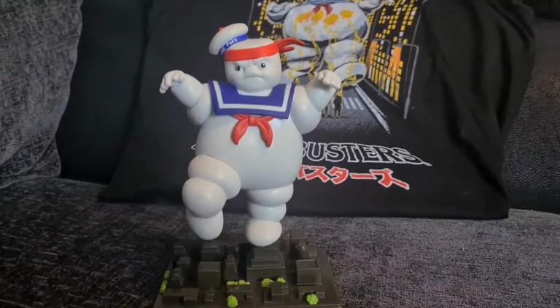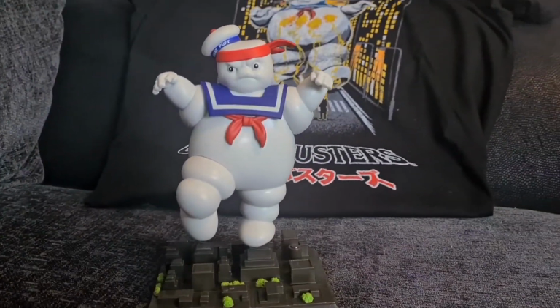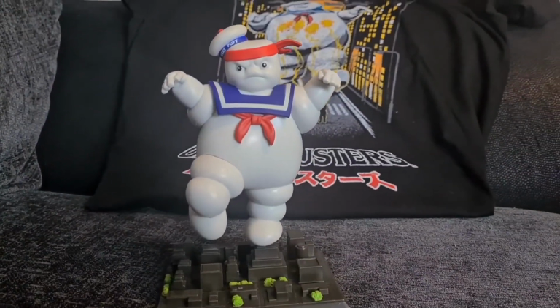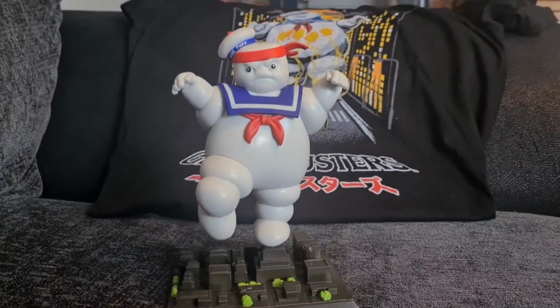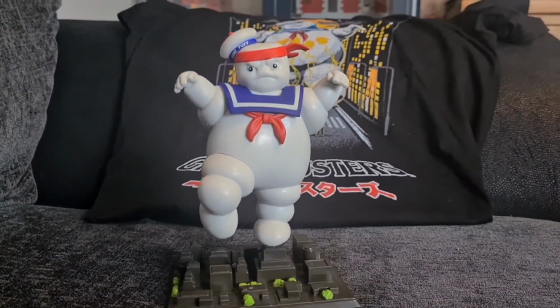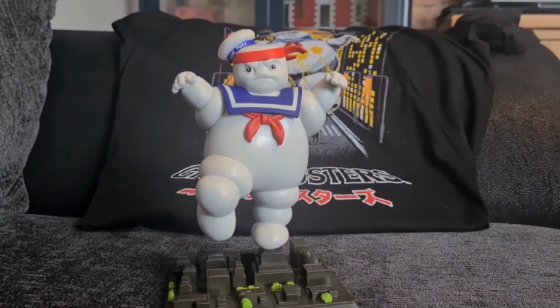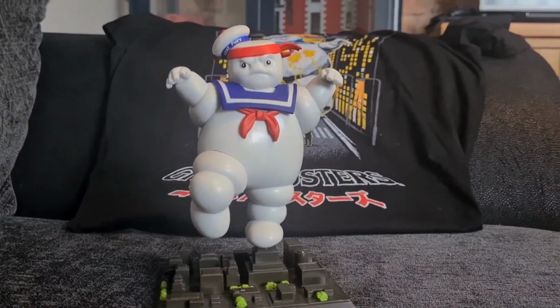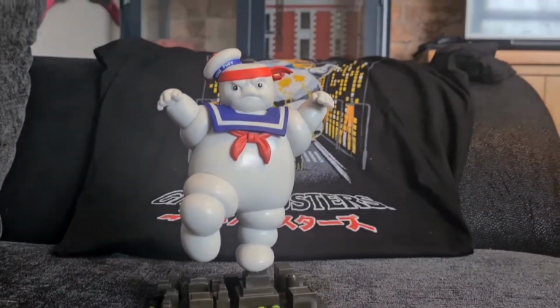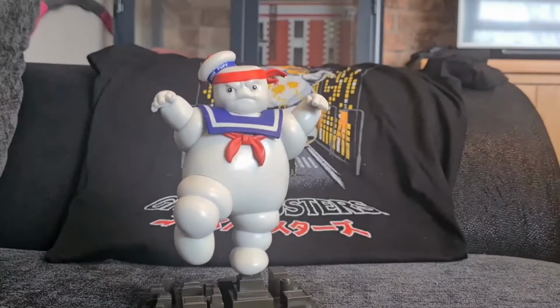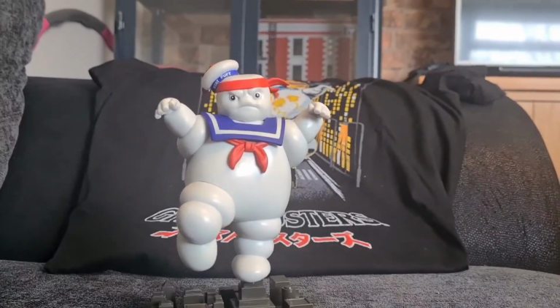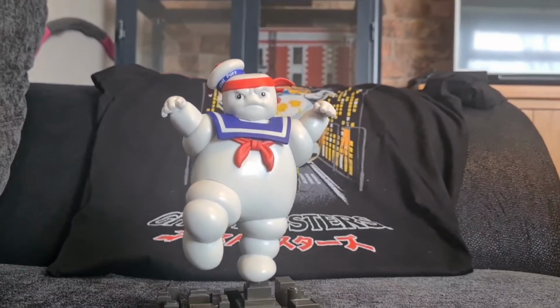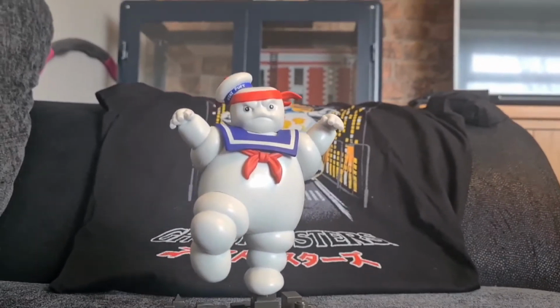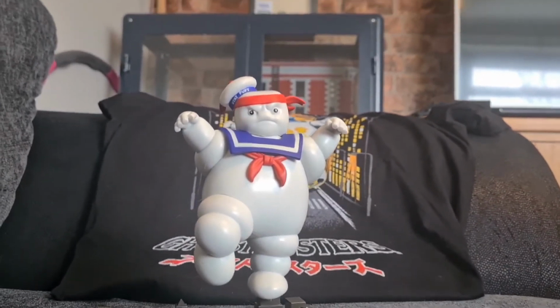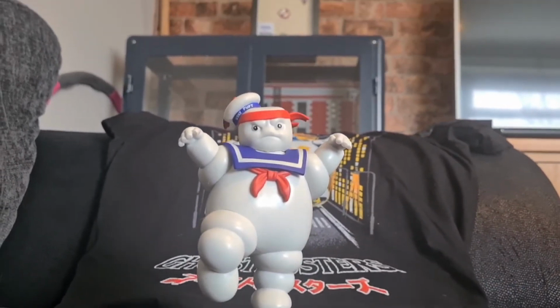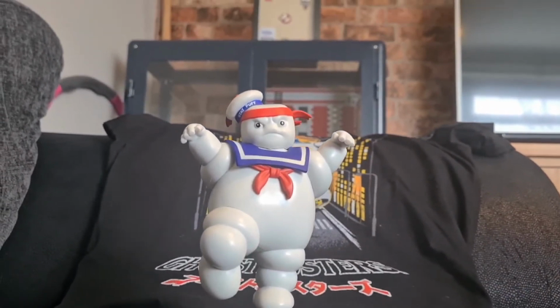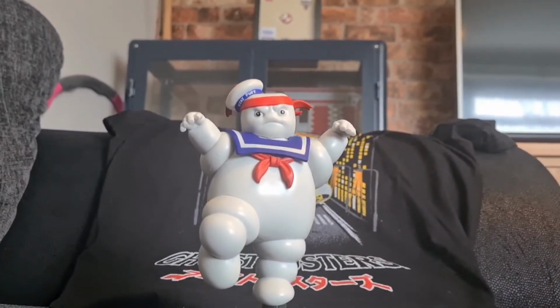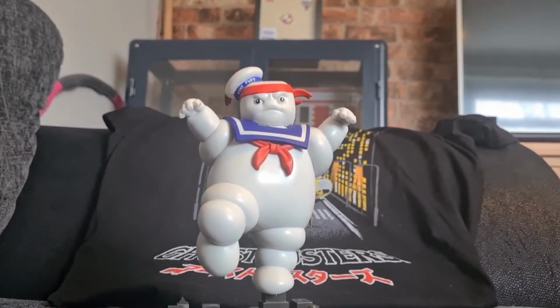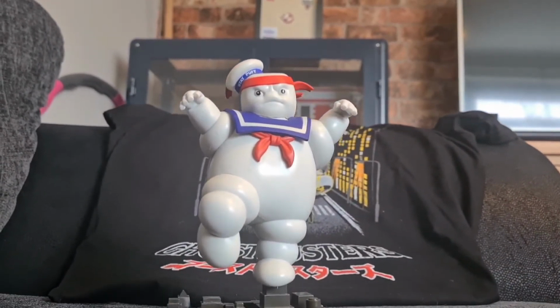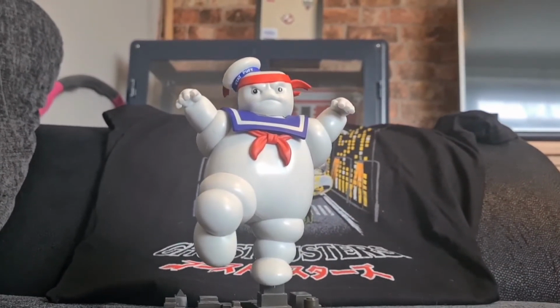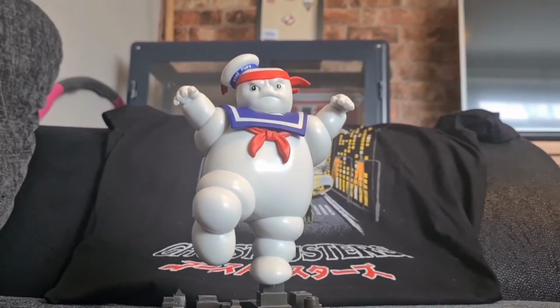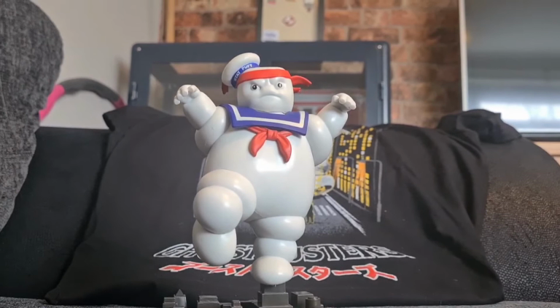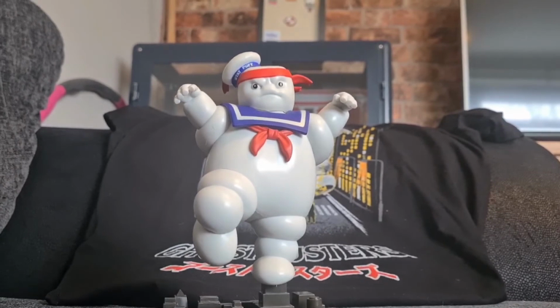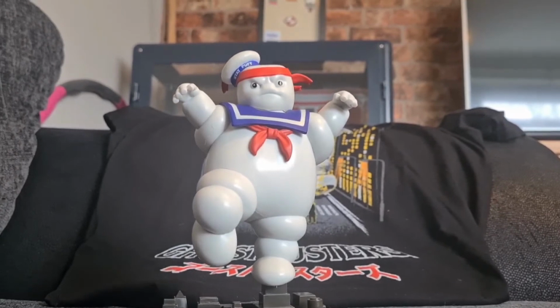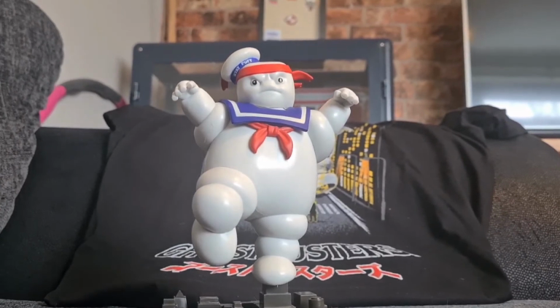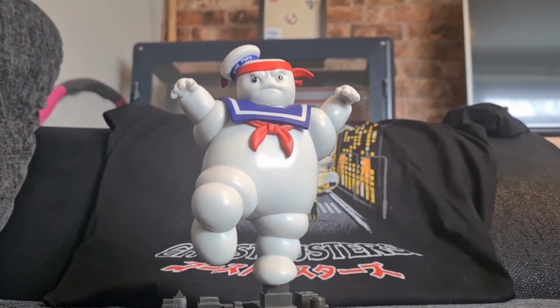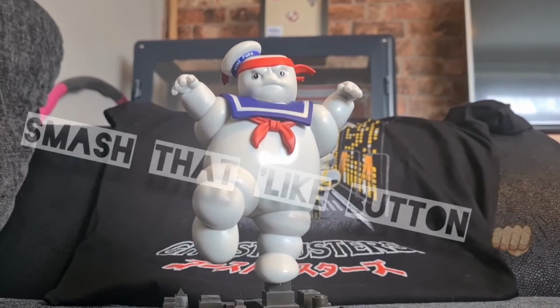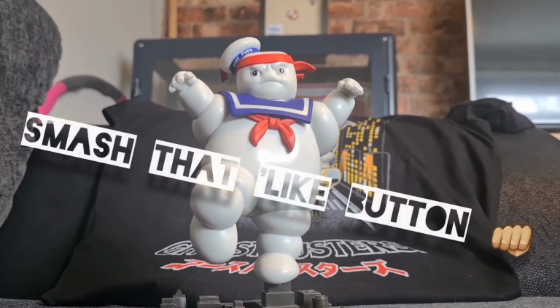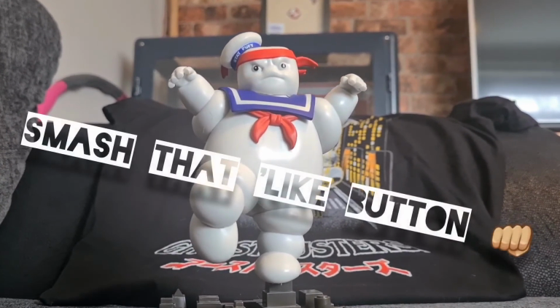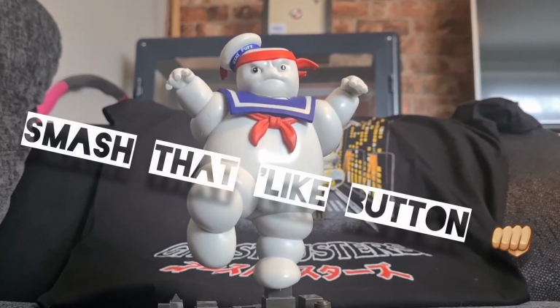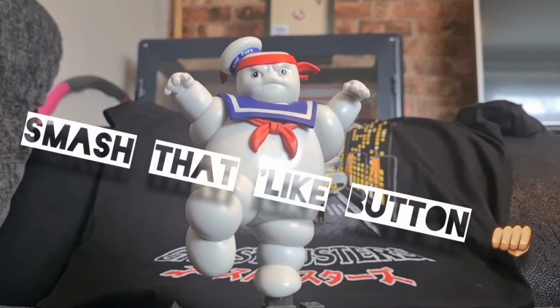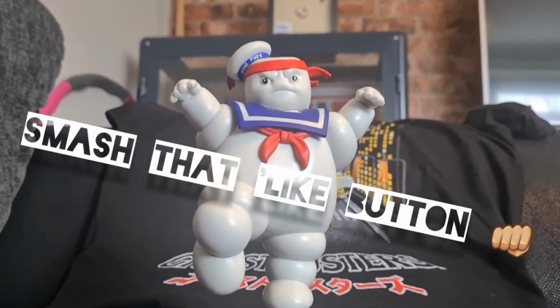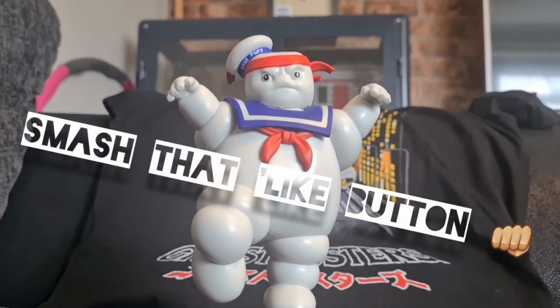Thank you very much for watching today's video — again something a little bit different, but I'm a huge Ghostbusters fan and I've just got this new addition to my collection. It is well worth it if you can find this guy online. It's the Karate Stay Puff — please like, subscribe, and tune in for more.